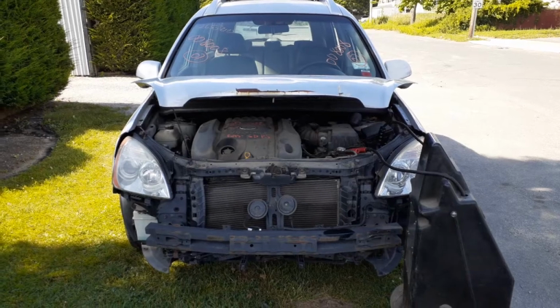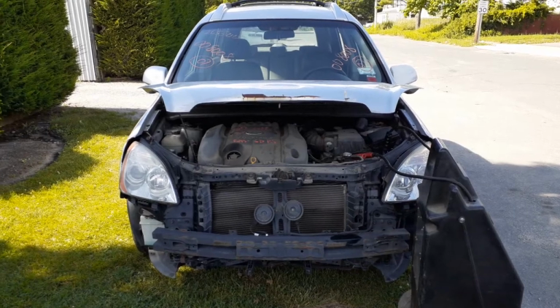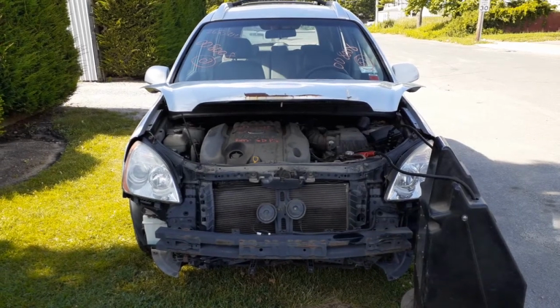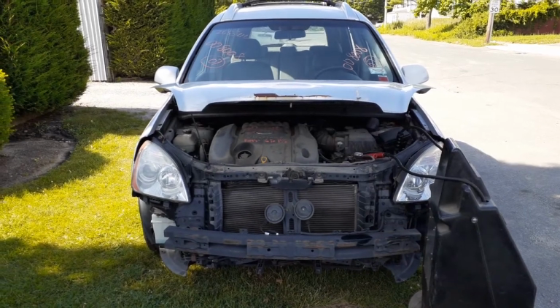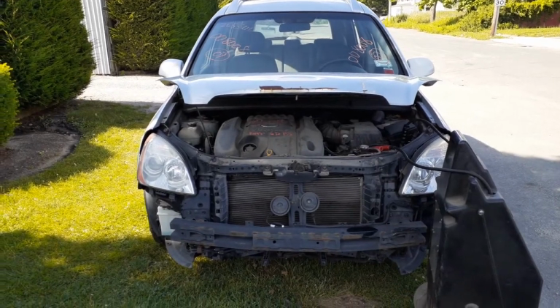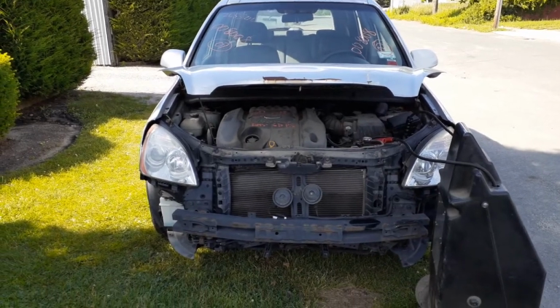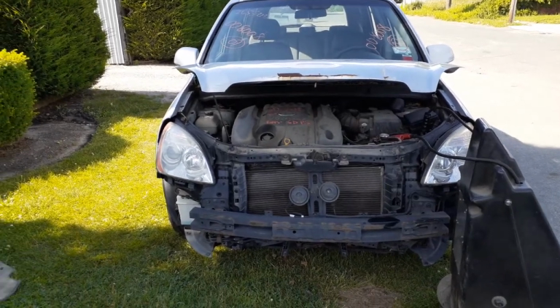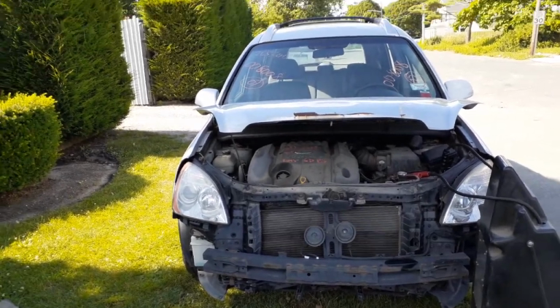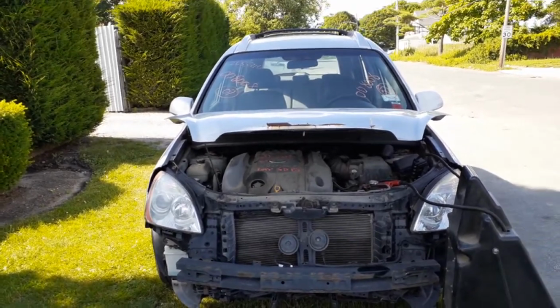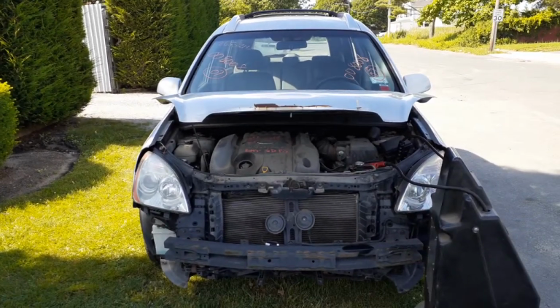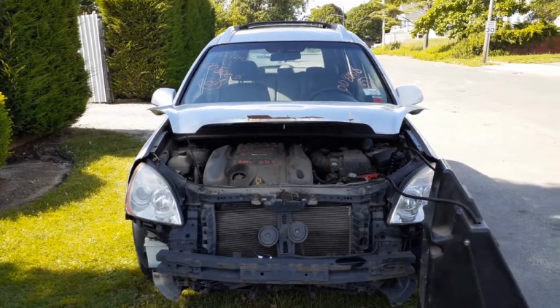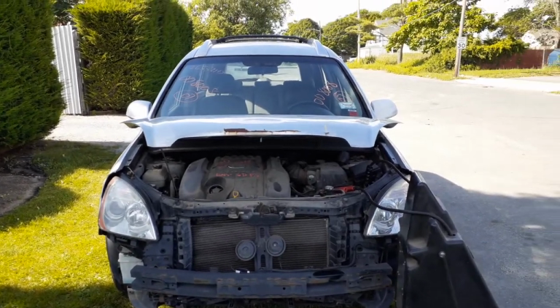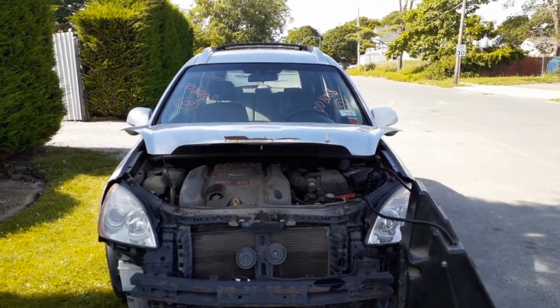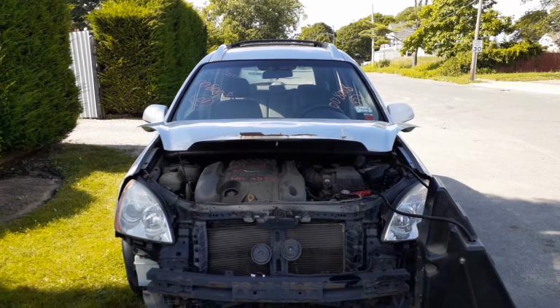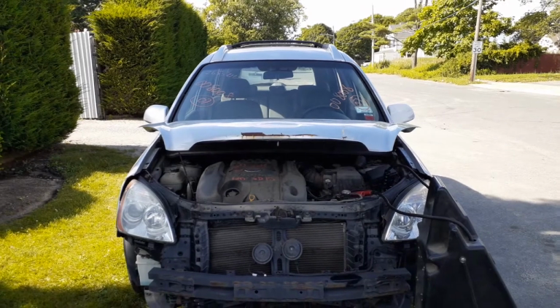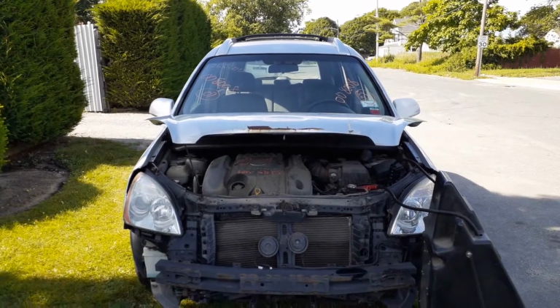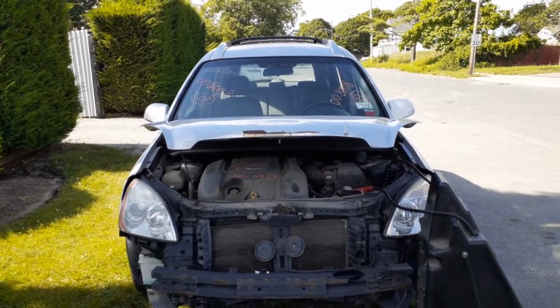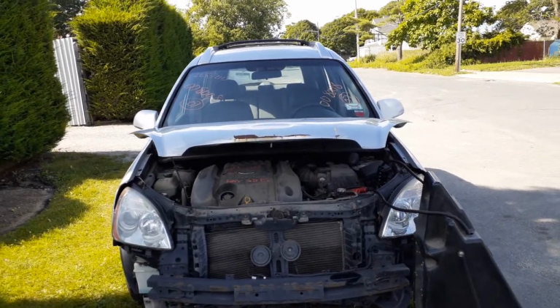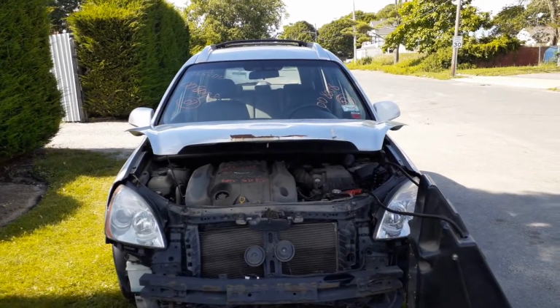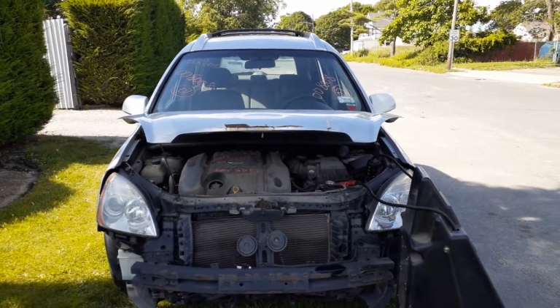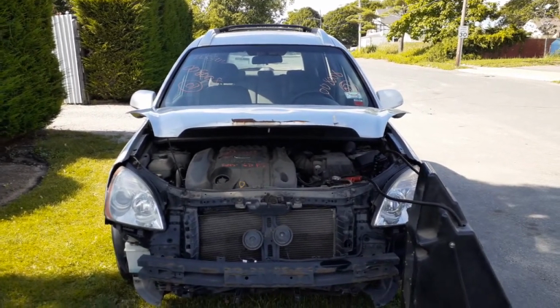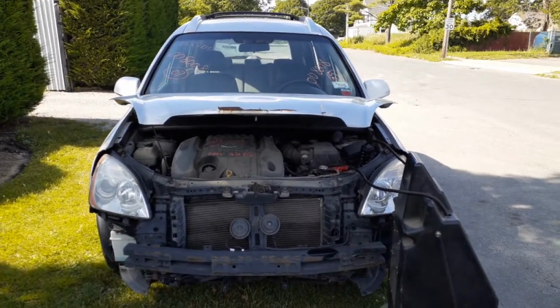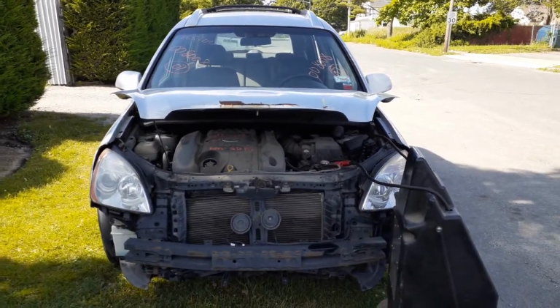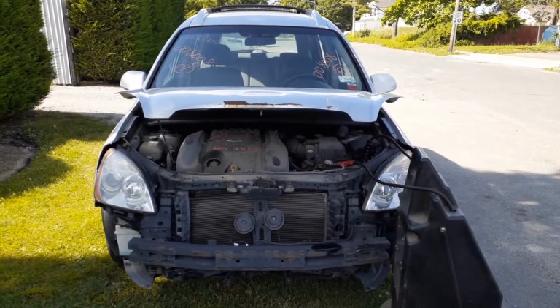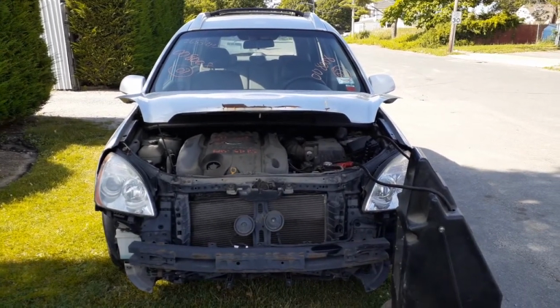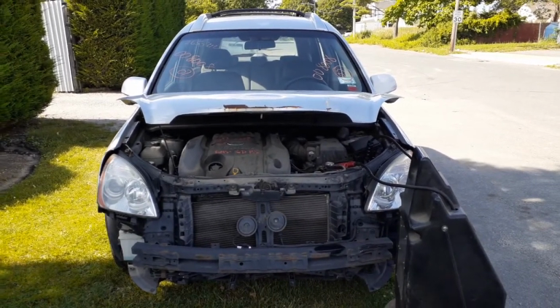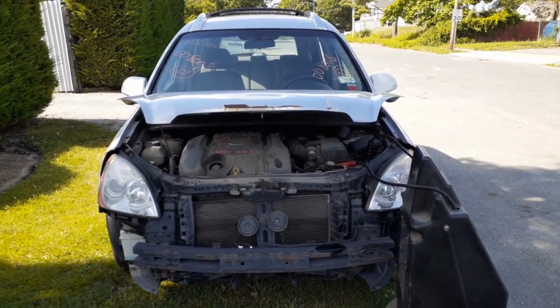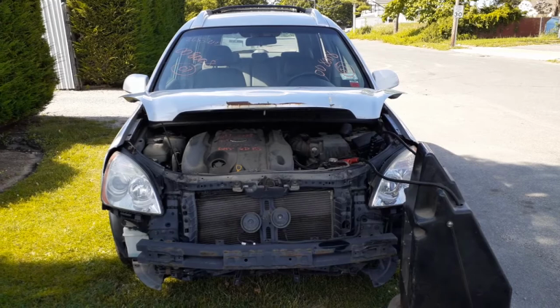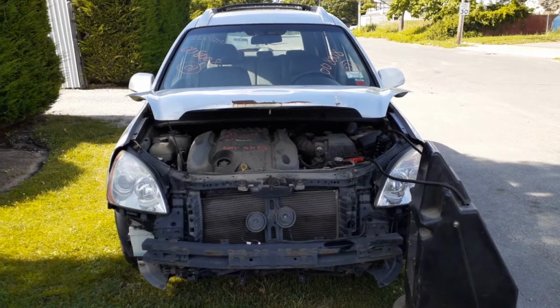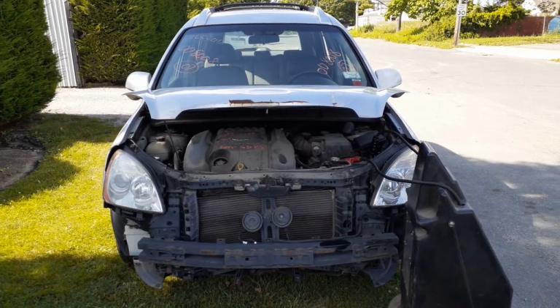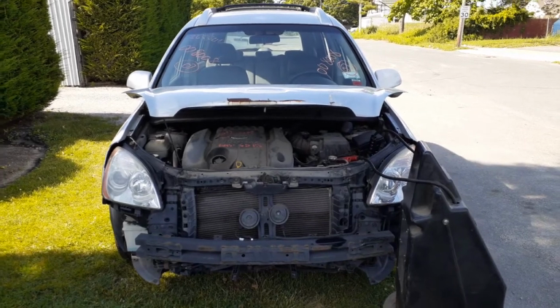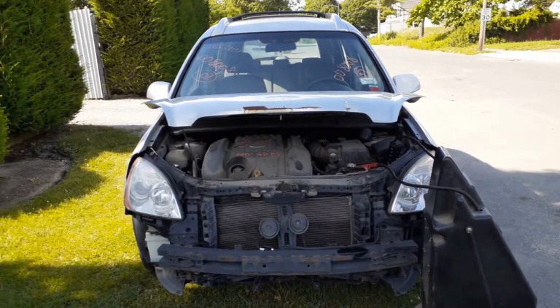One of the newest arrivals is a 2007 Kia Rondo LX 2.7 automatic front-wheel drive. It's got 96k on it.